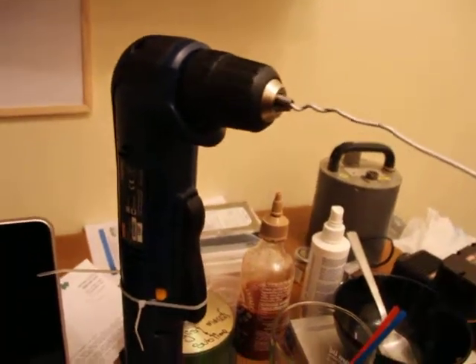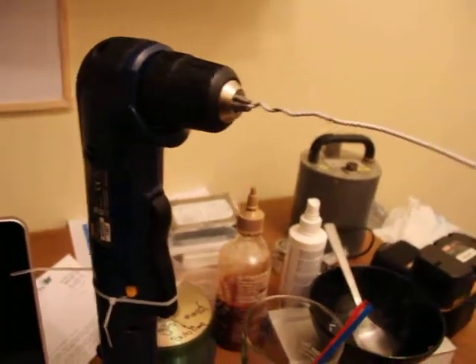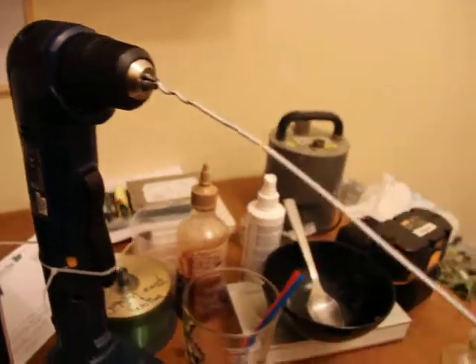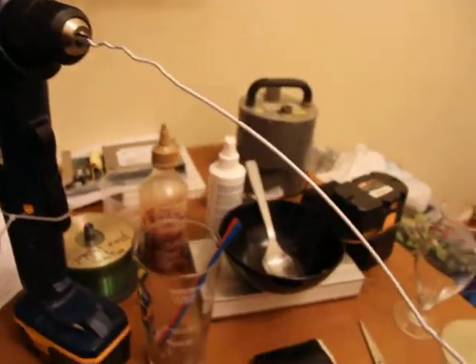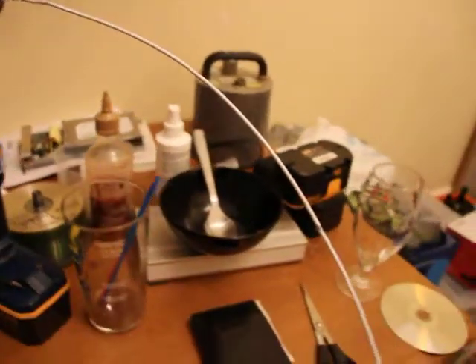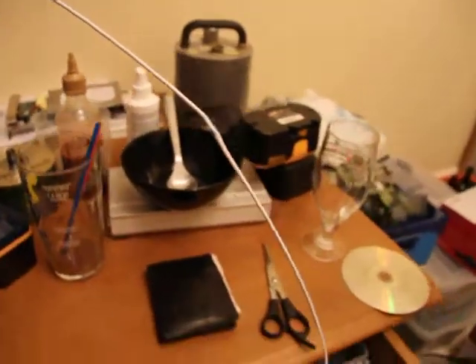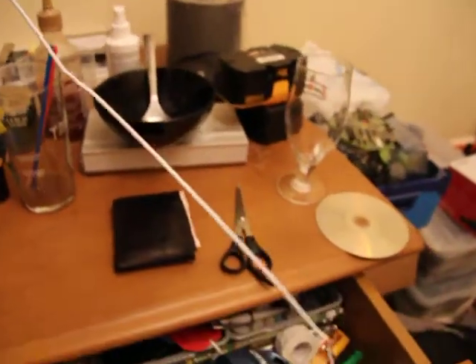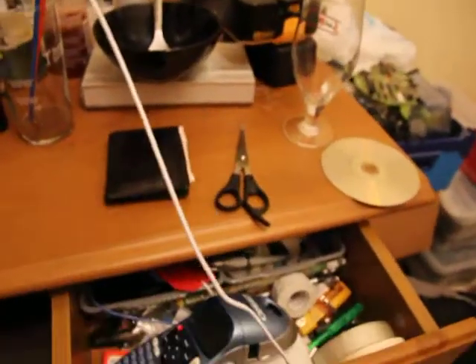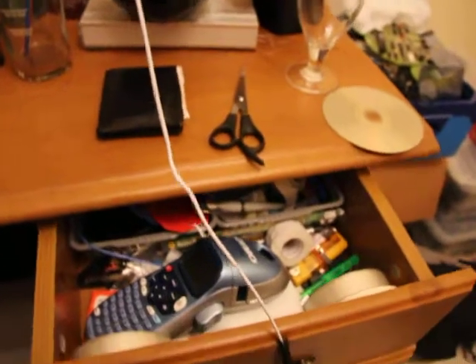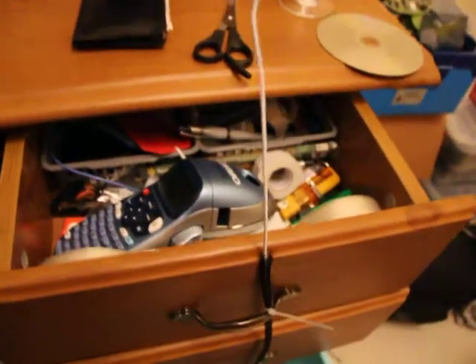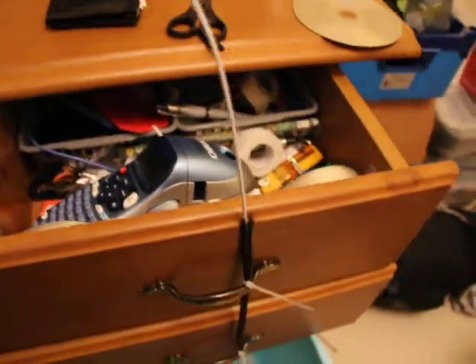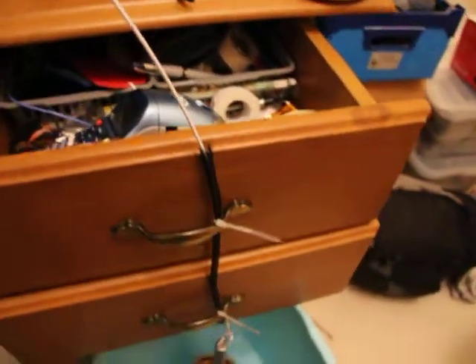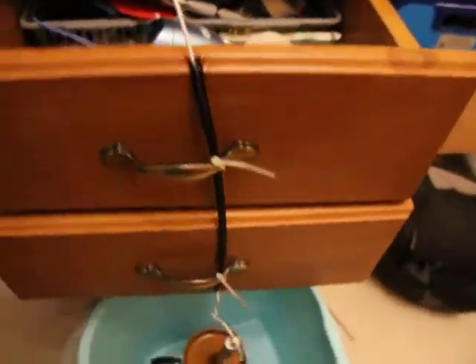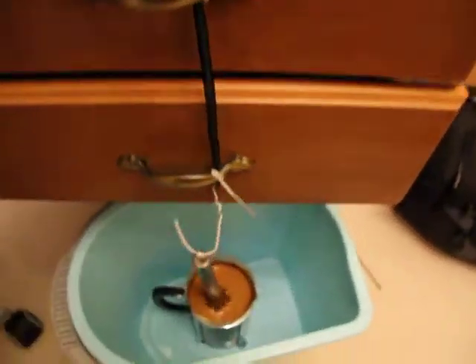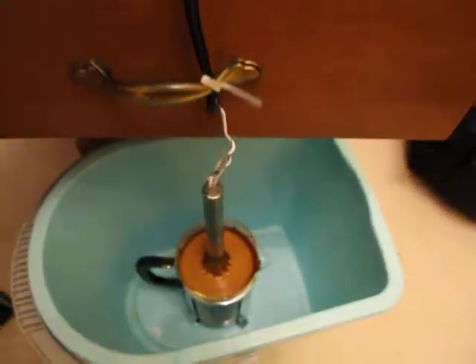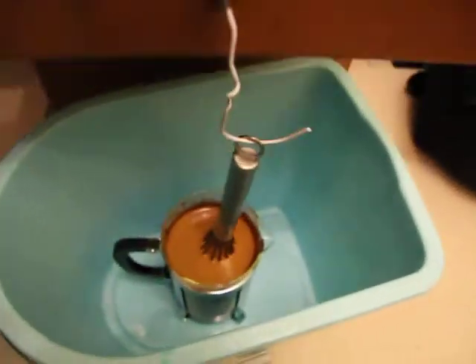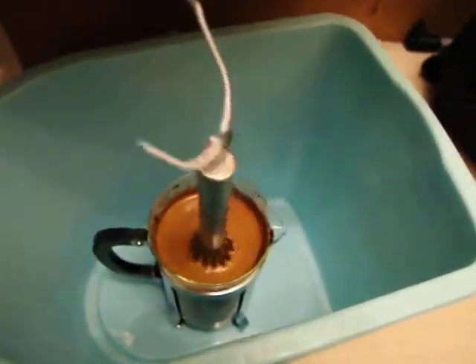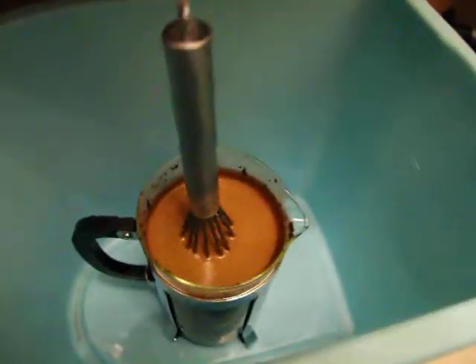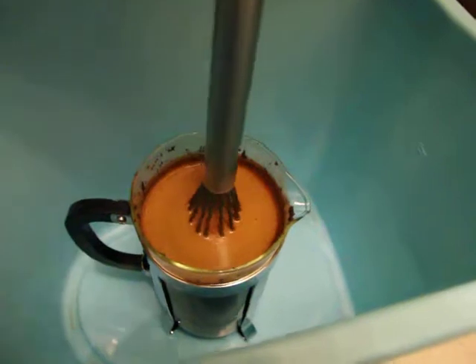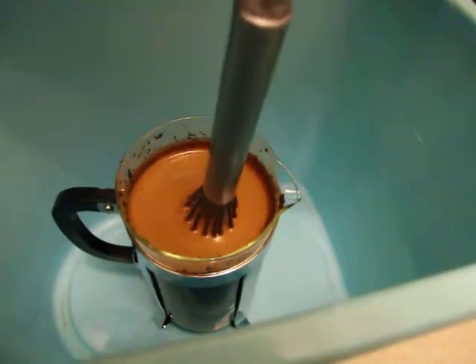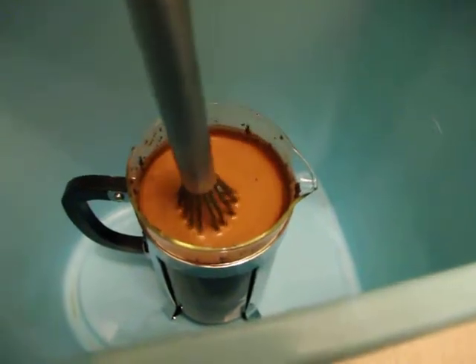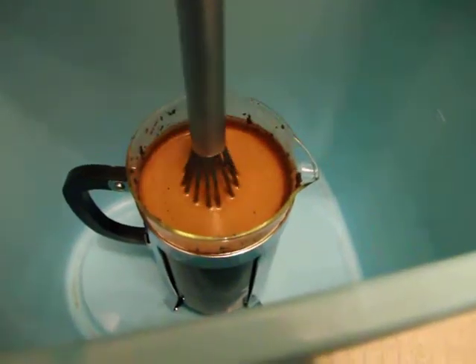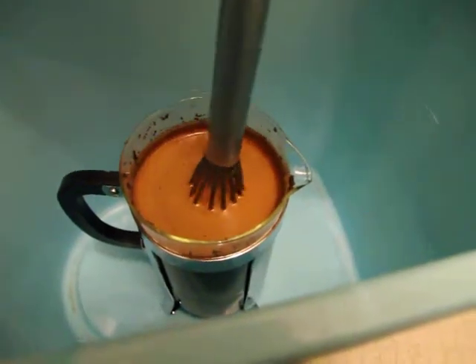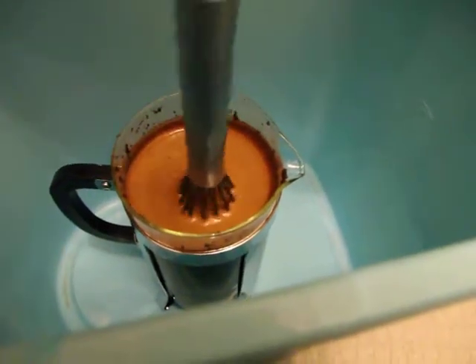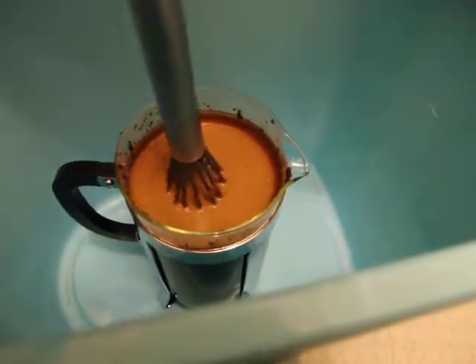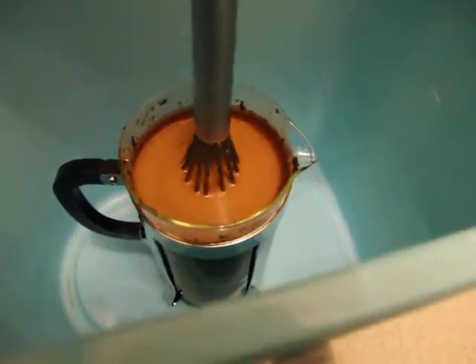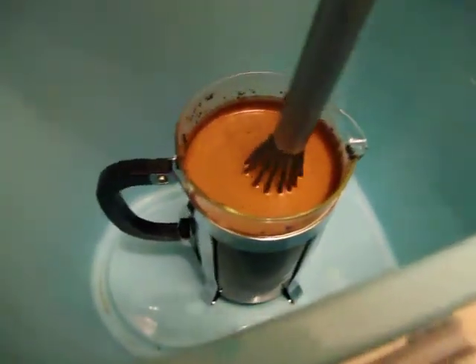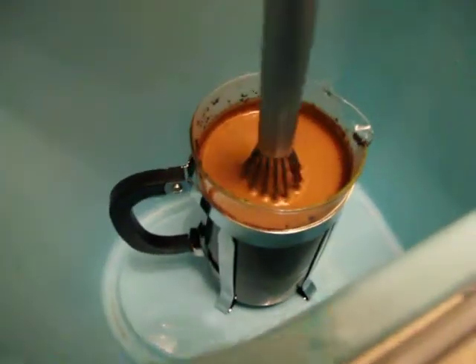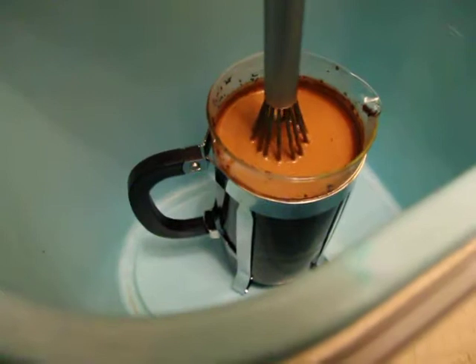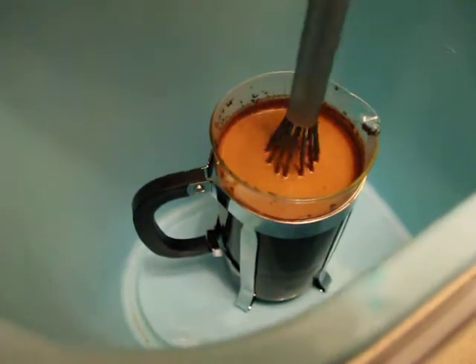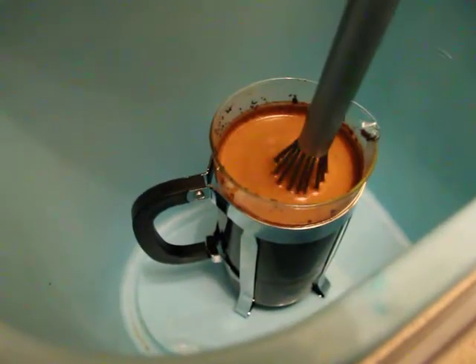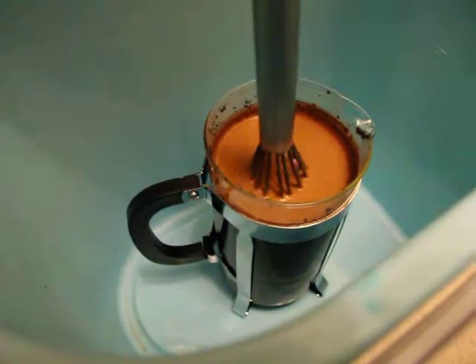All right, here it is, the best way to stir cold brewed coffee. I'll let you know how it turns out in the morning.